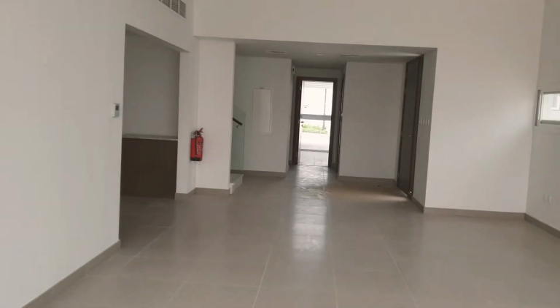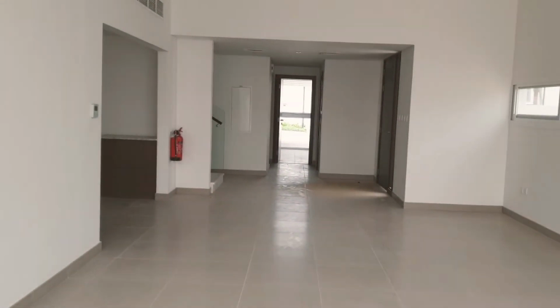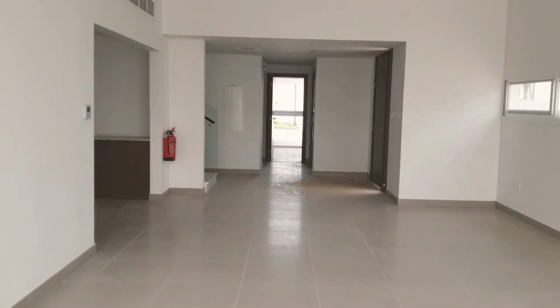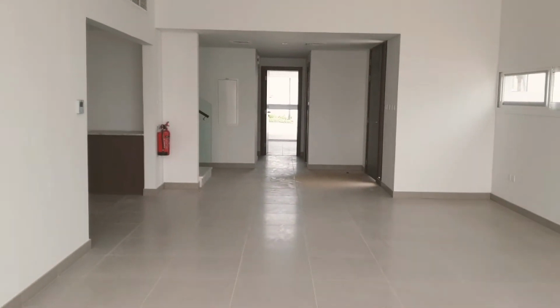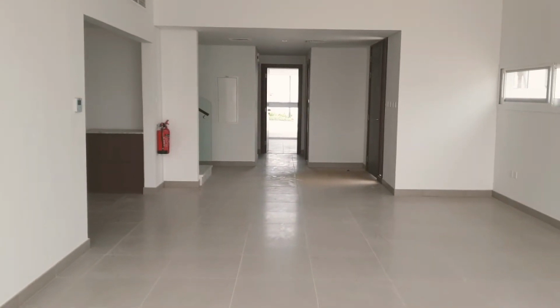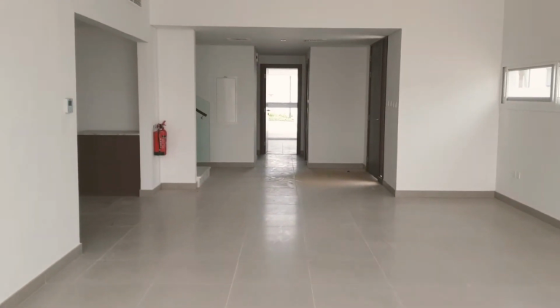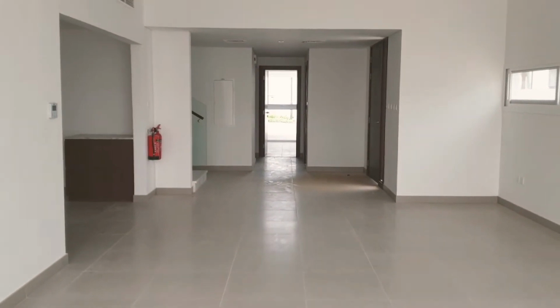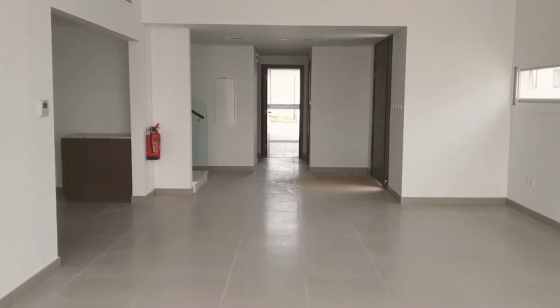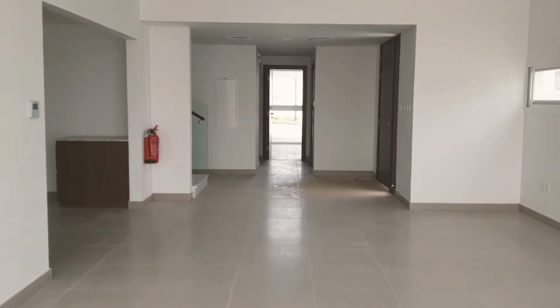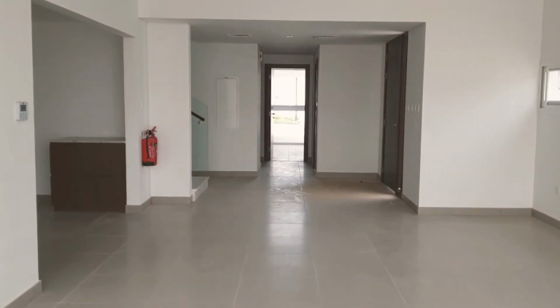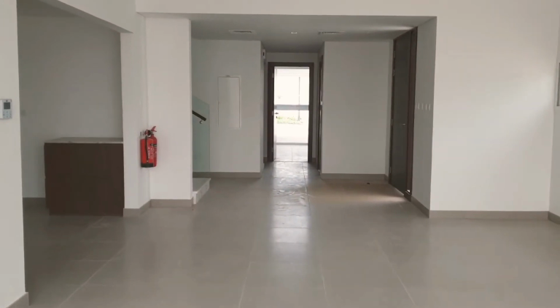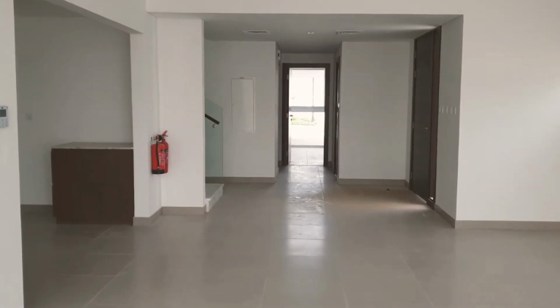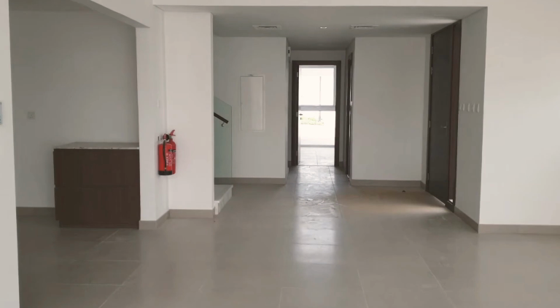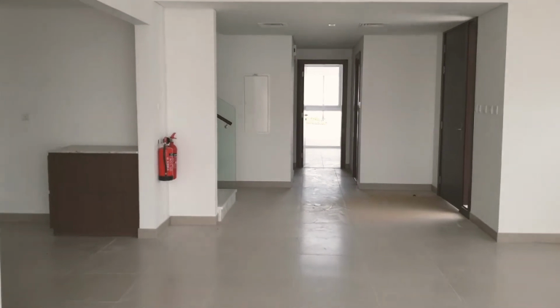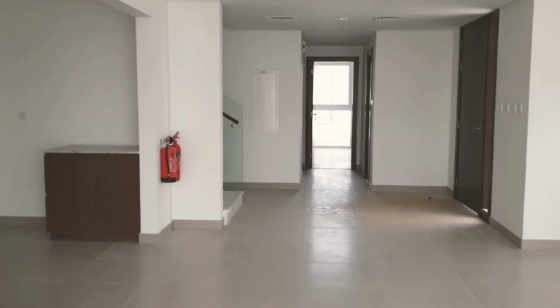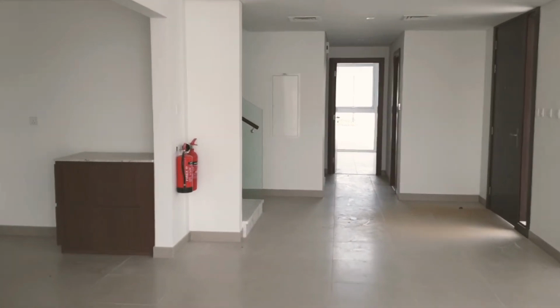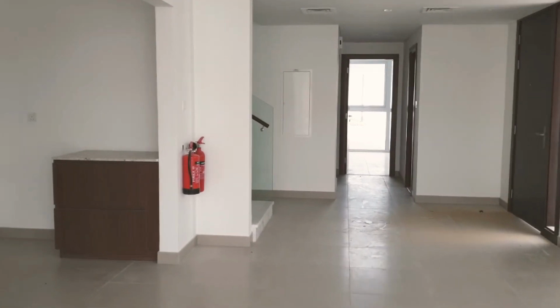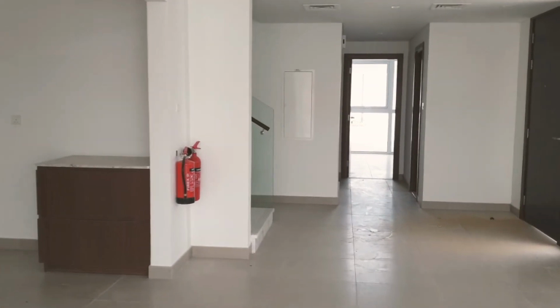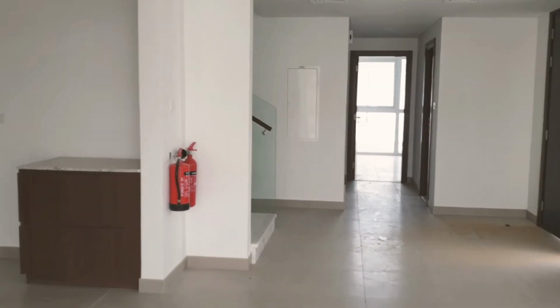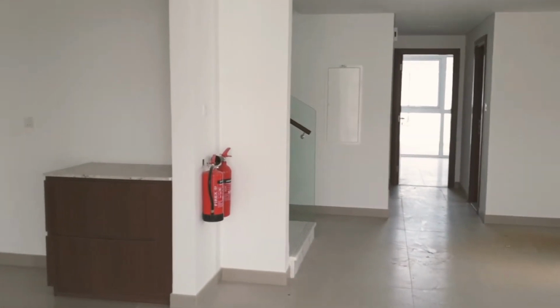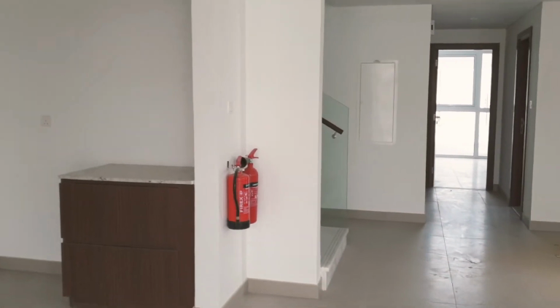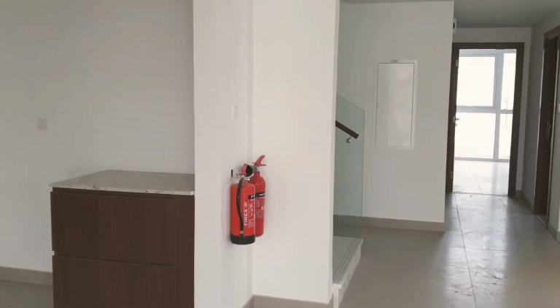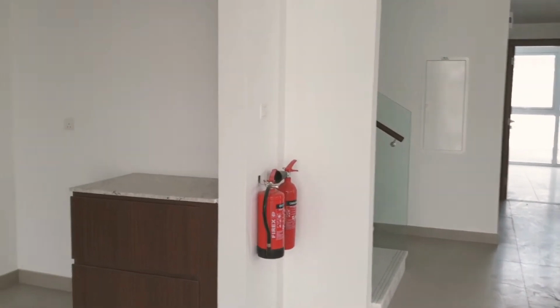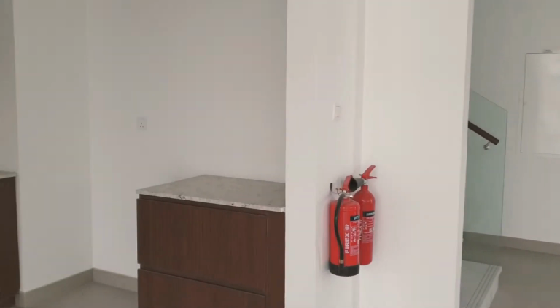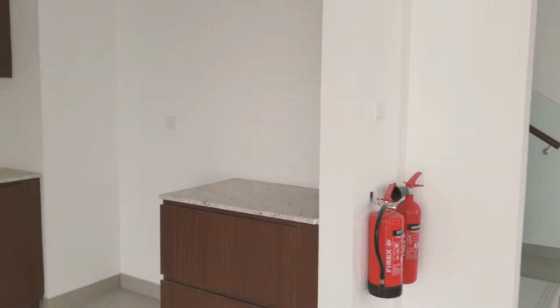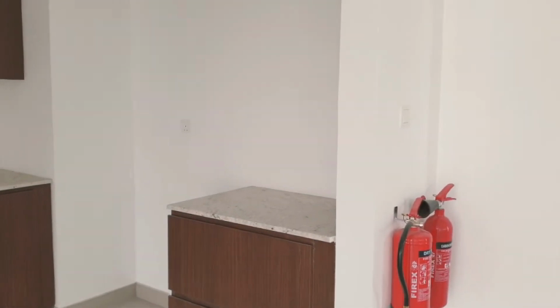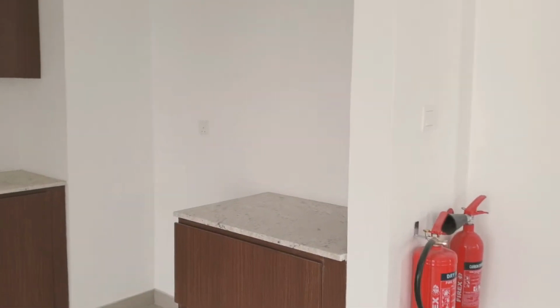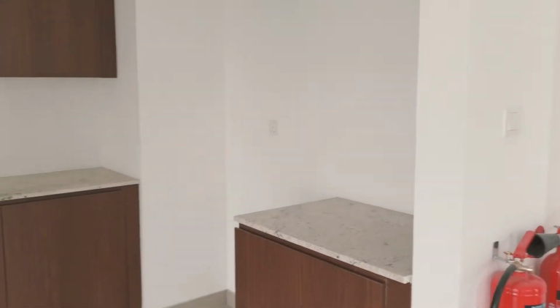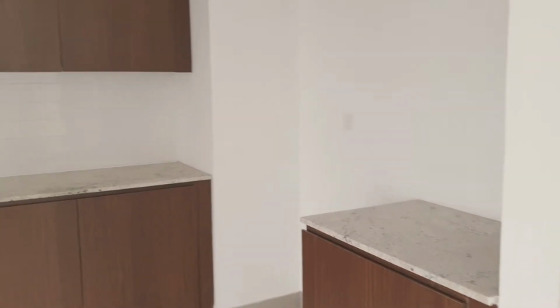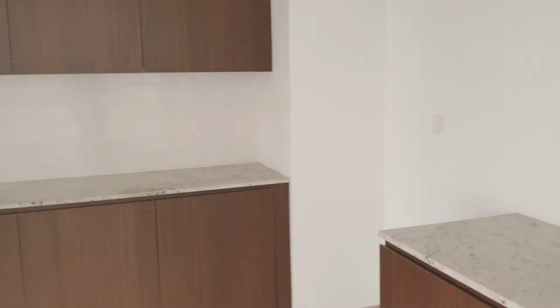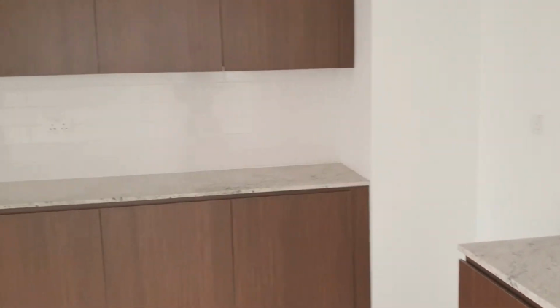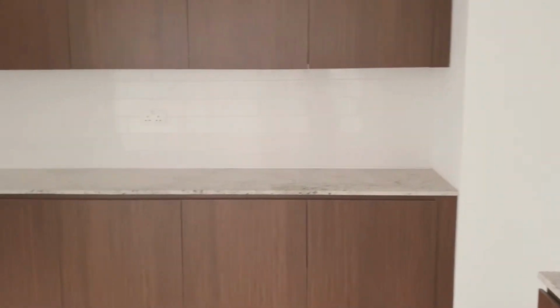This is the five bedroom with a closed kitchen. This is the kitchen, semi-closed. There is a wall.